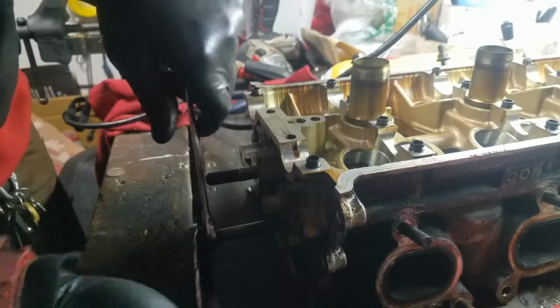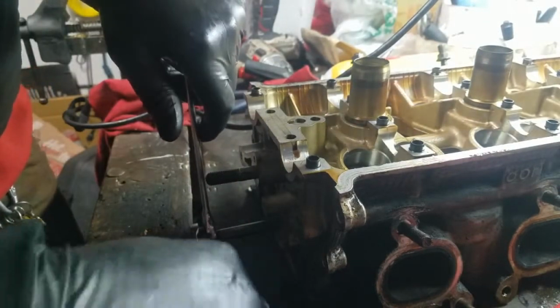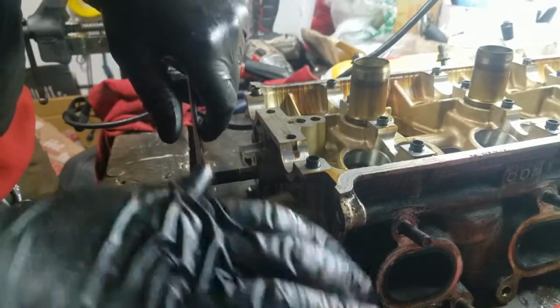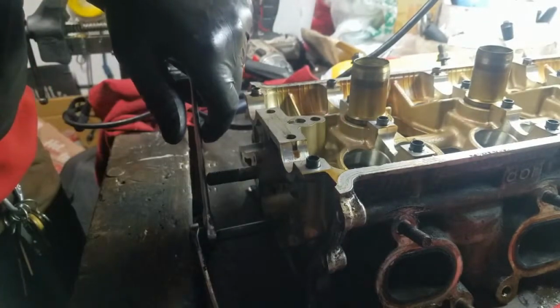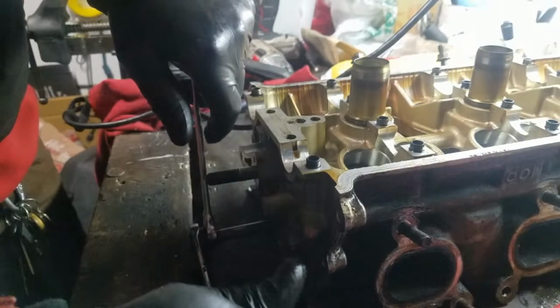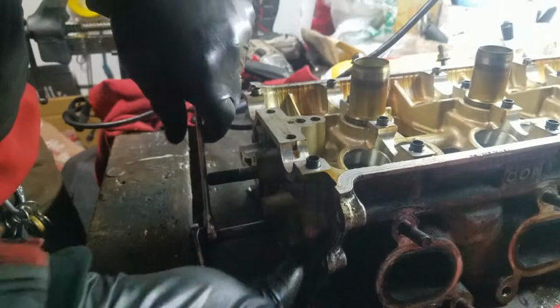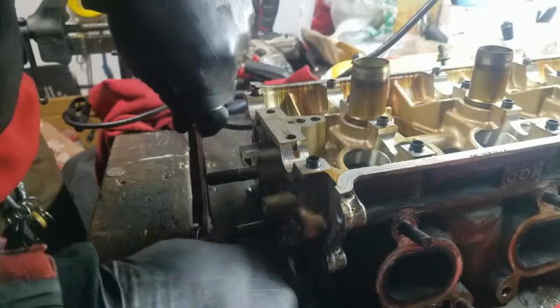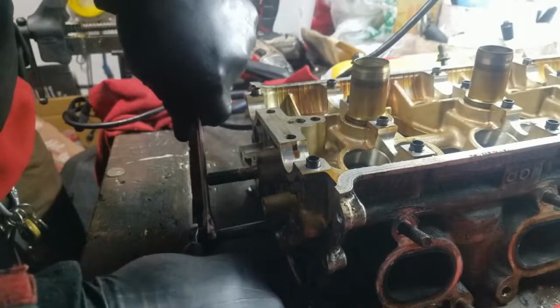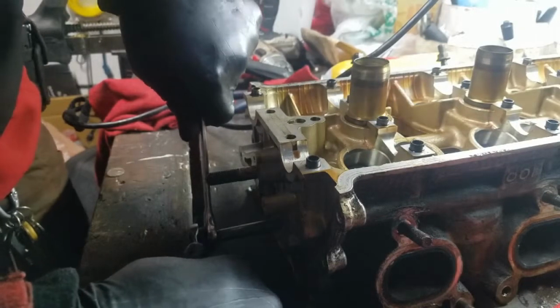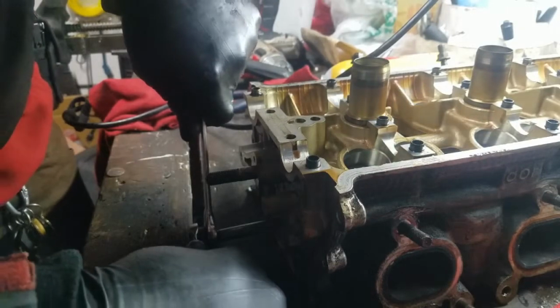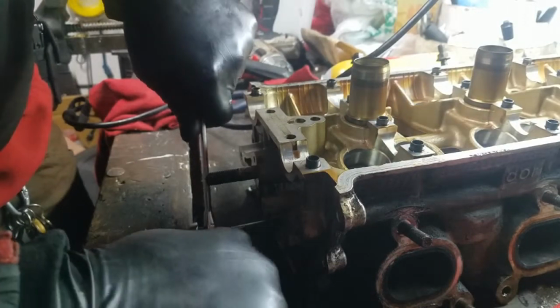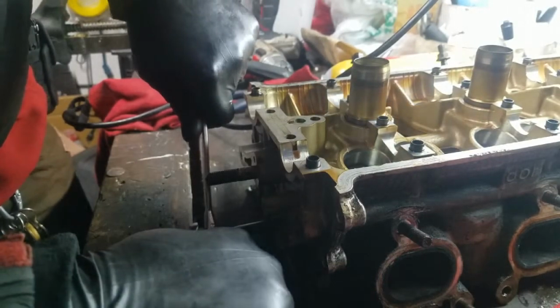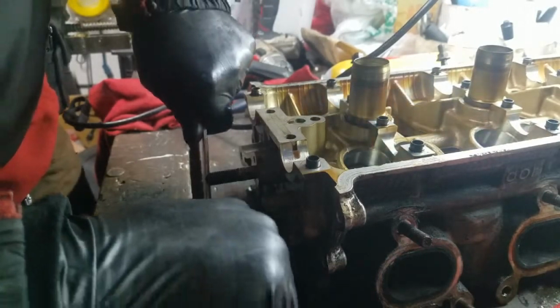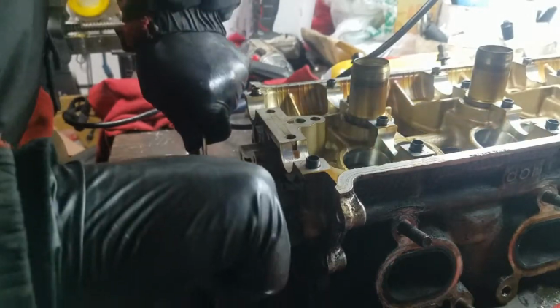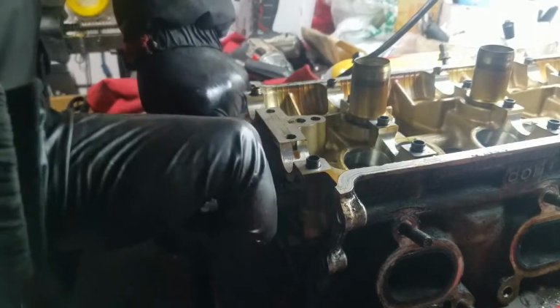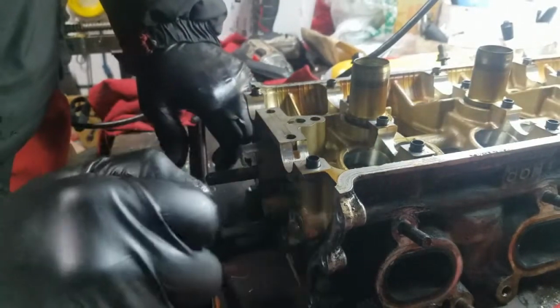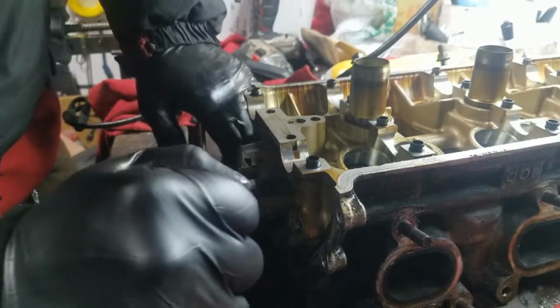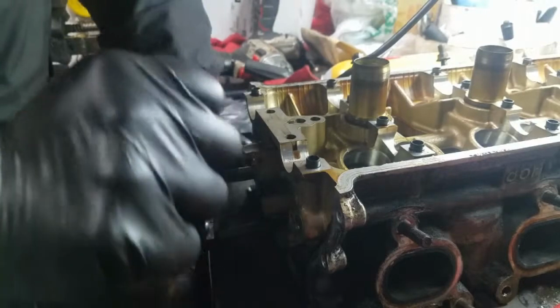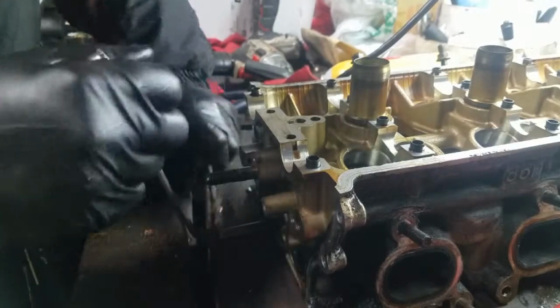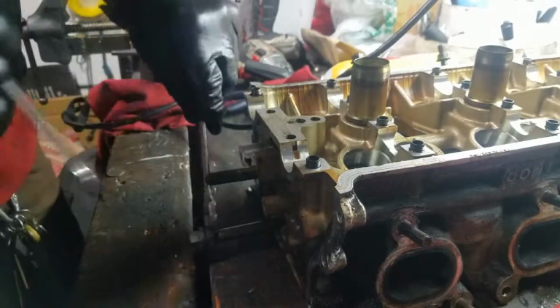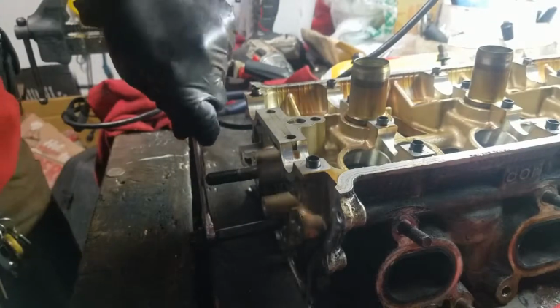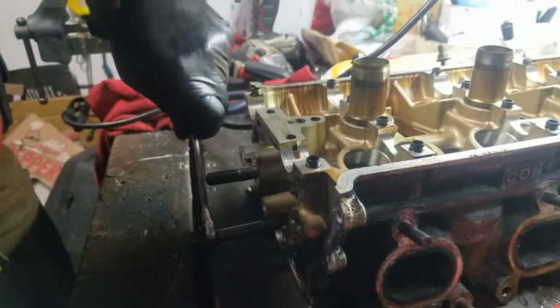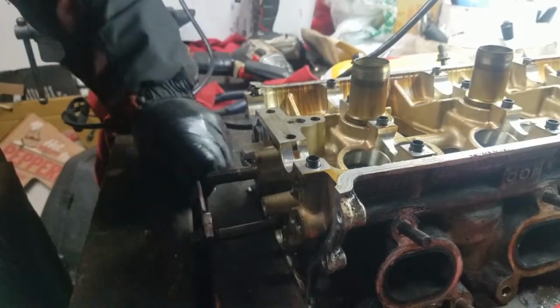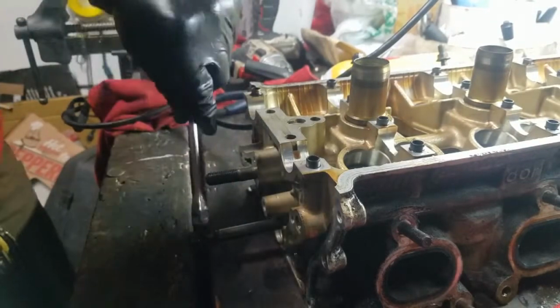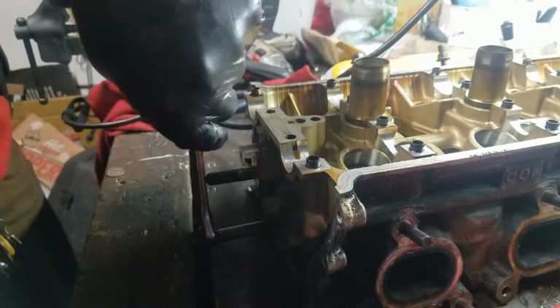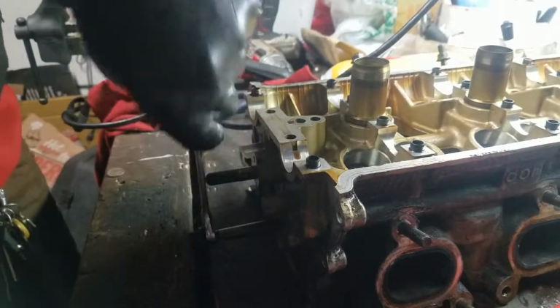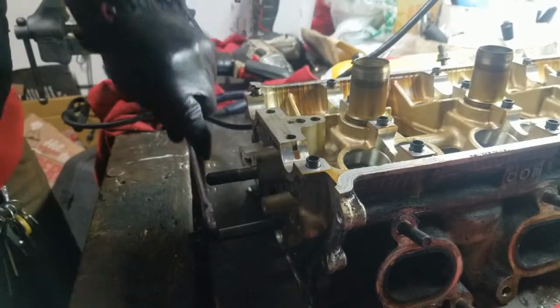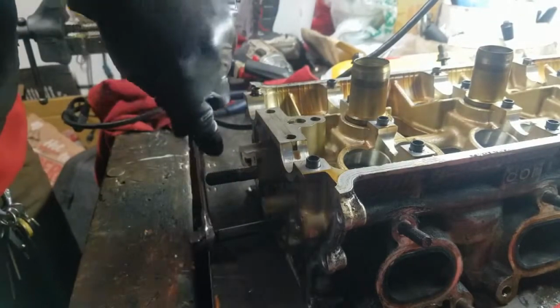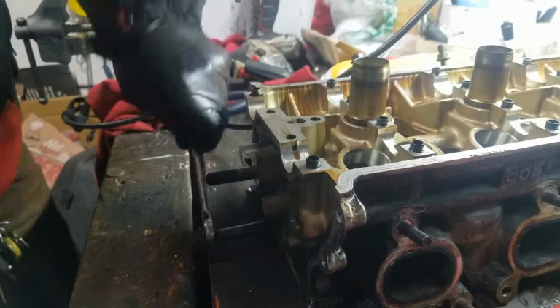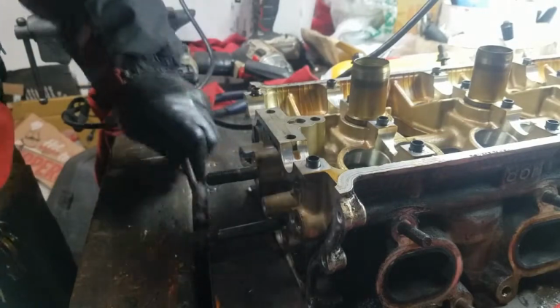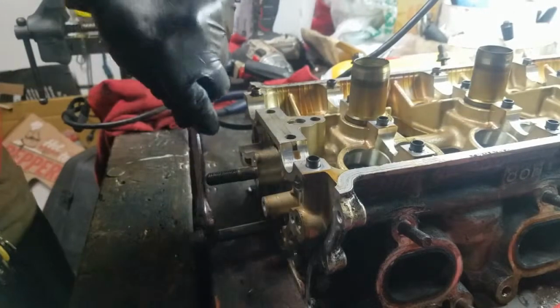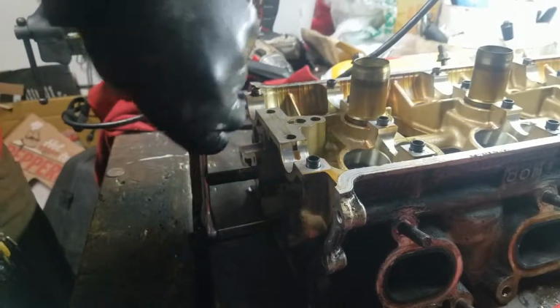Just keep pressure back on this one while you're pushing, and then it finally broke loose. So now we can take this and thread it out.